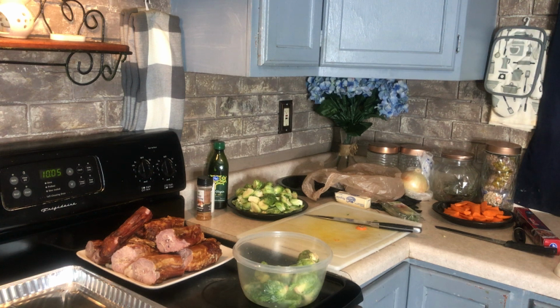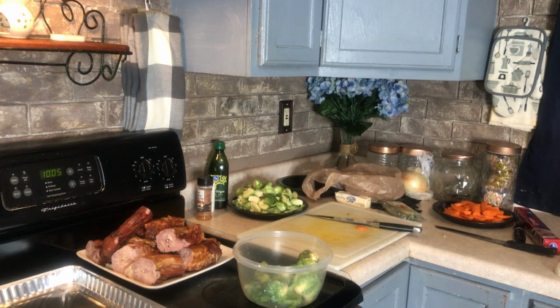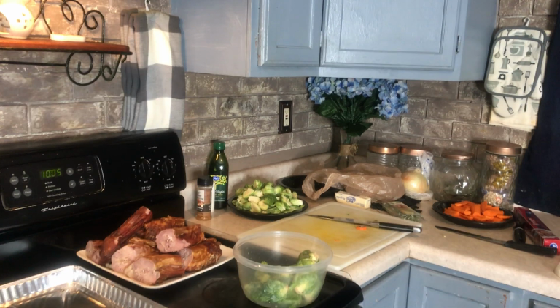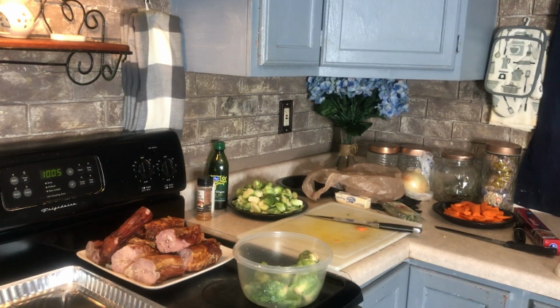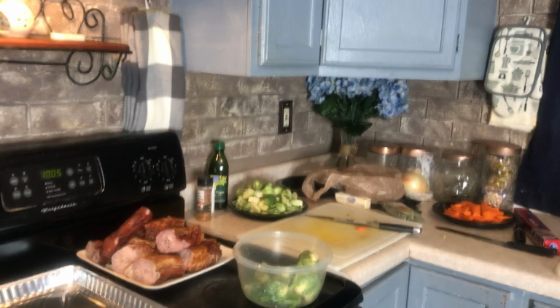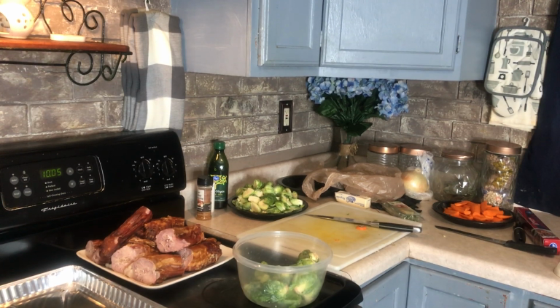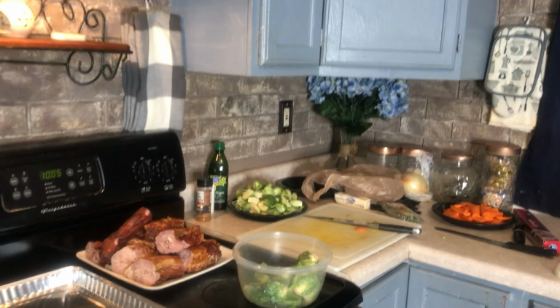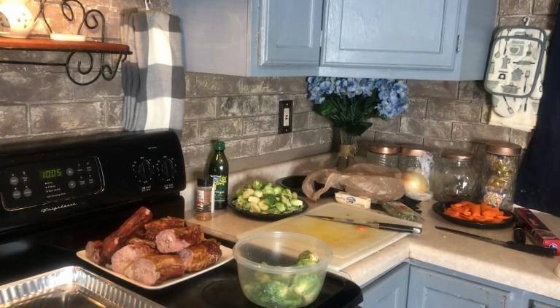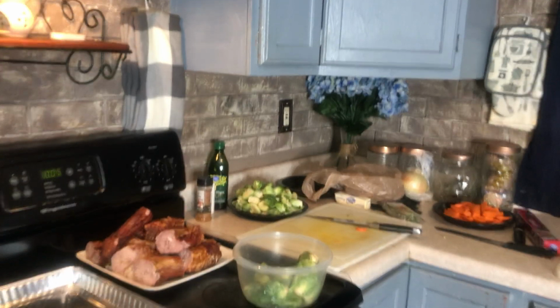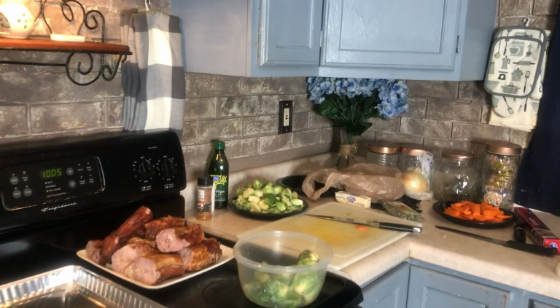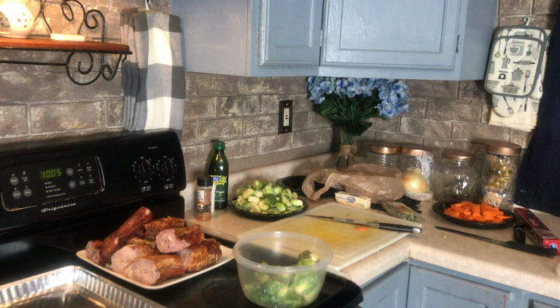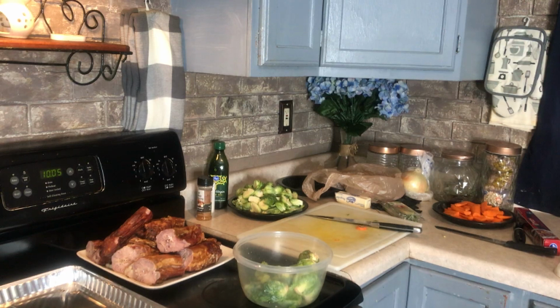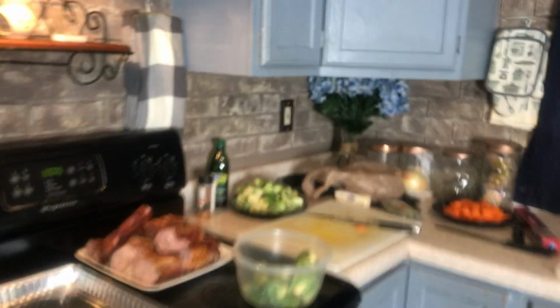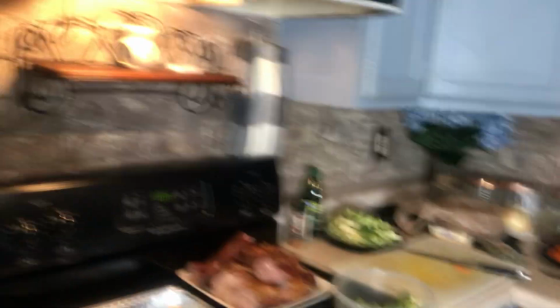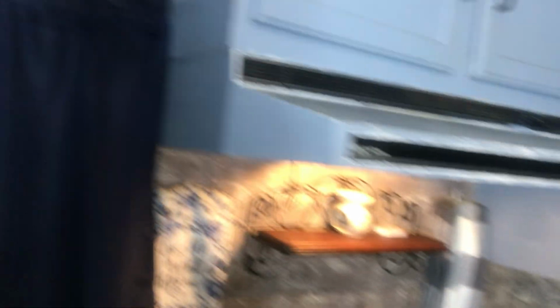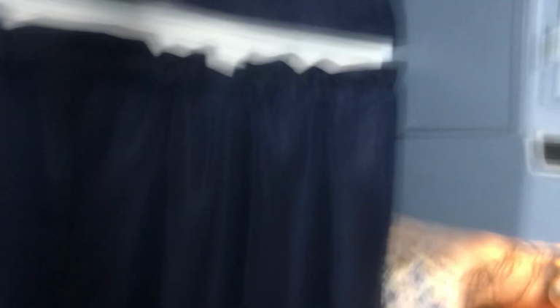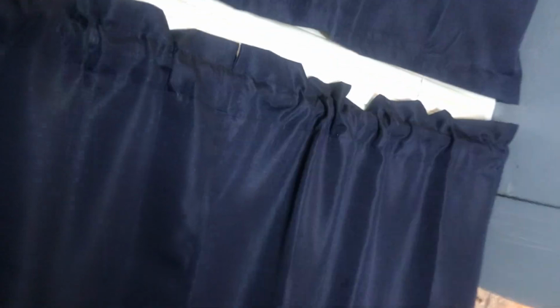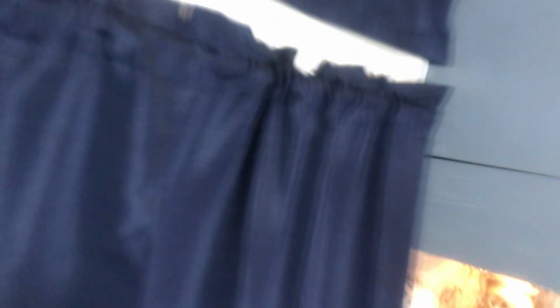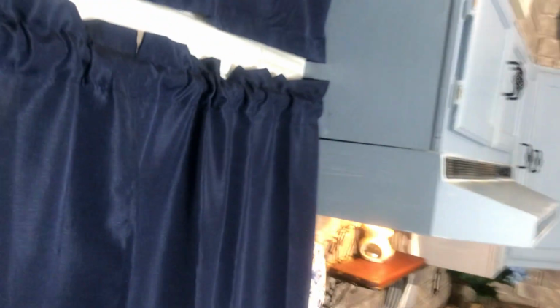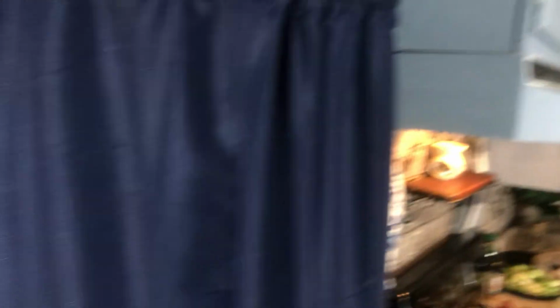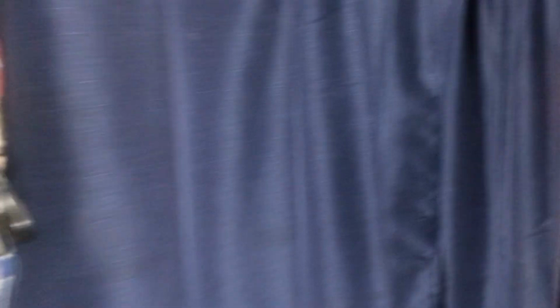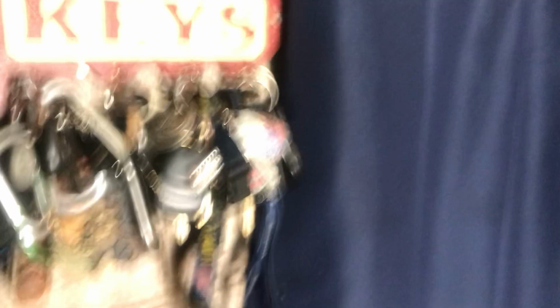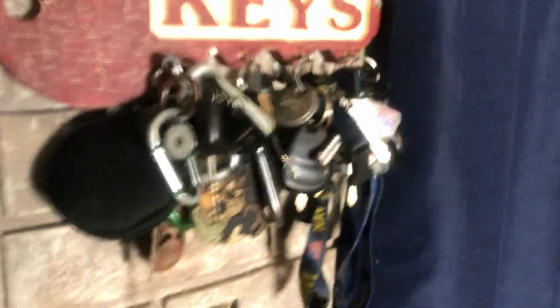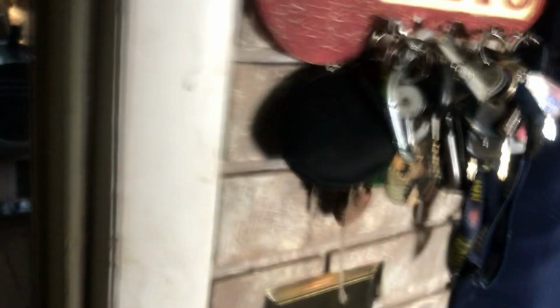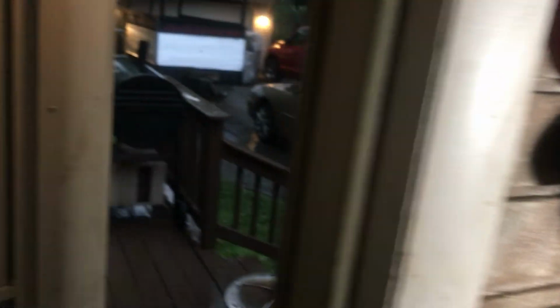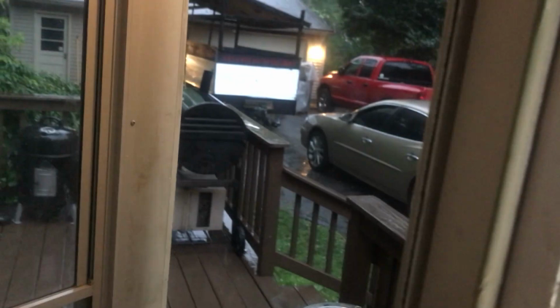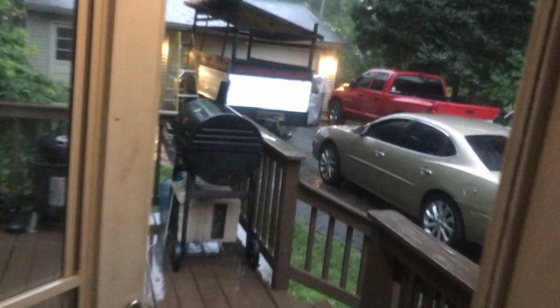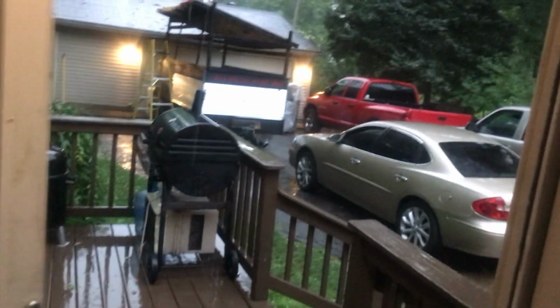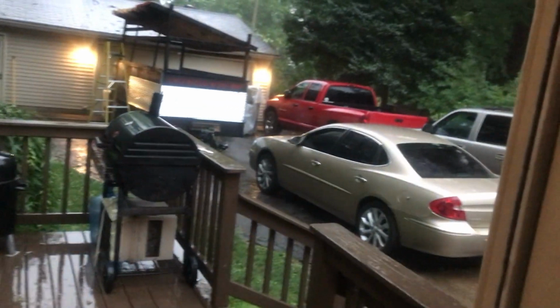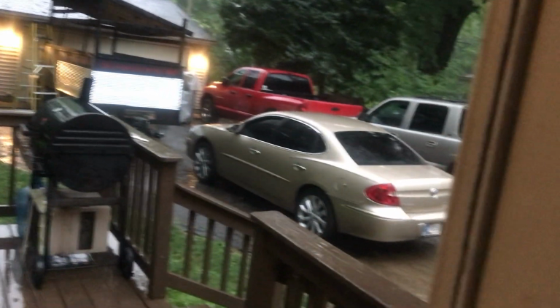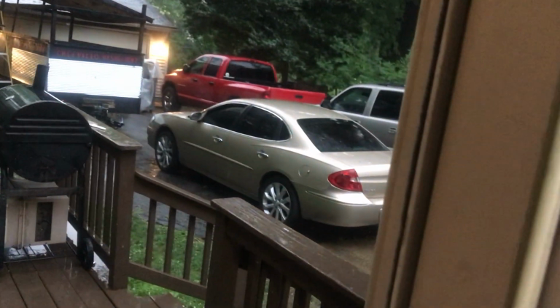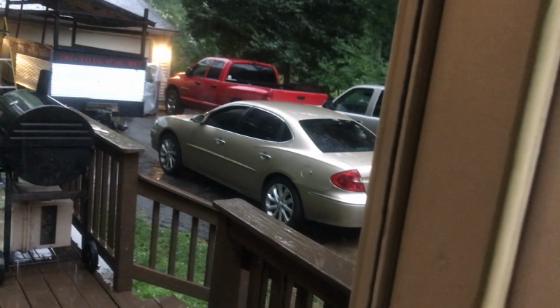Look at that, you guys — no joke. Look at how my wife left the windows down in her car. Oh man!